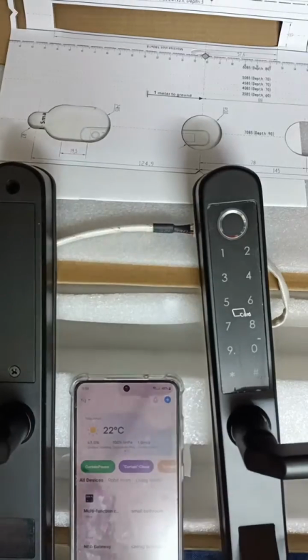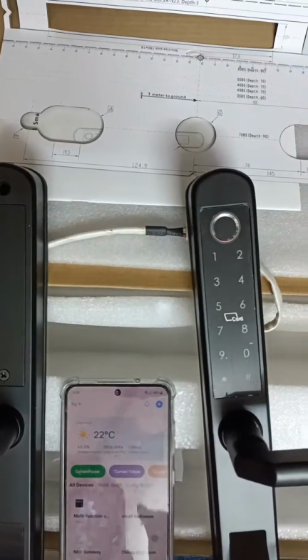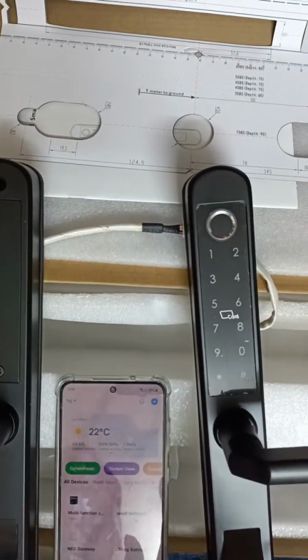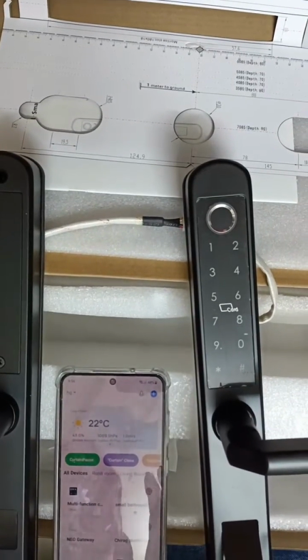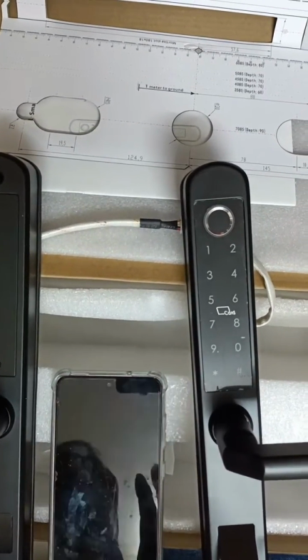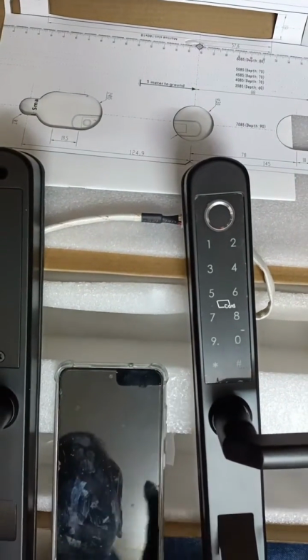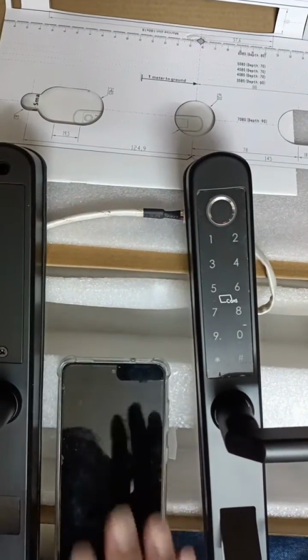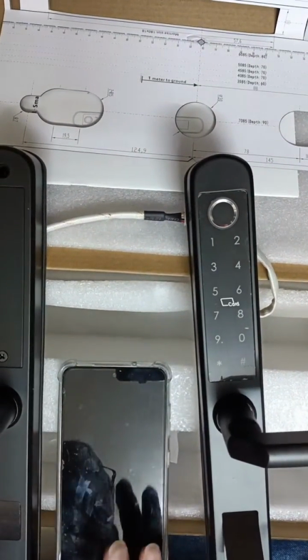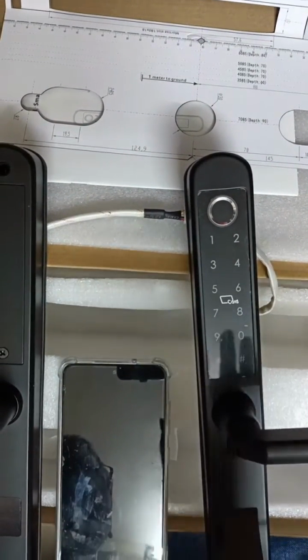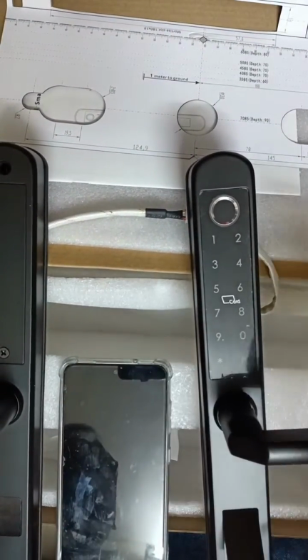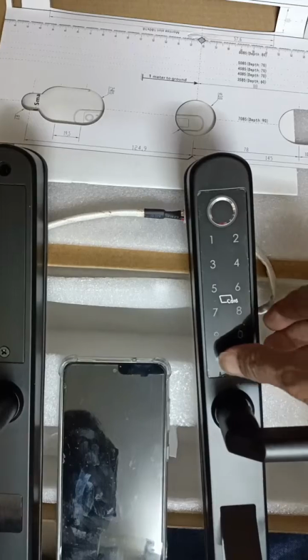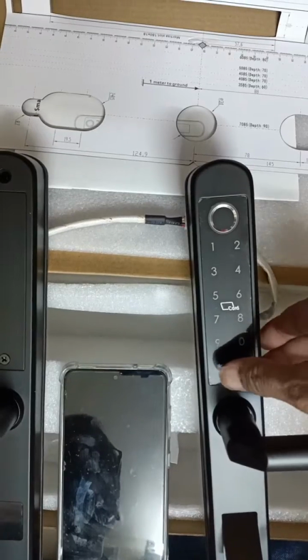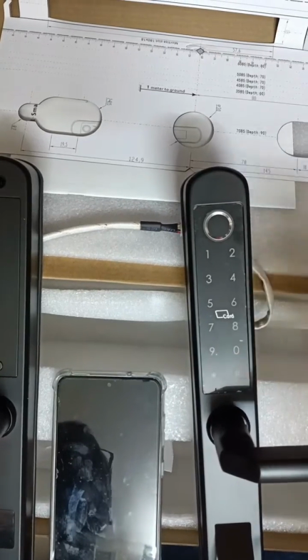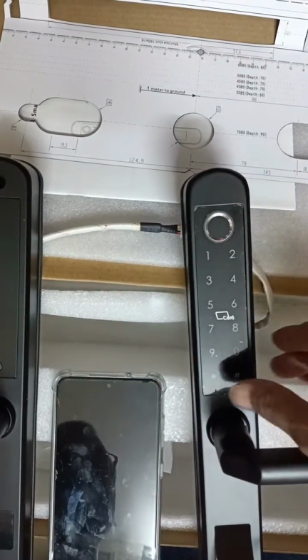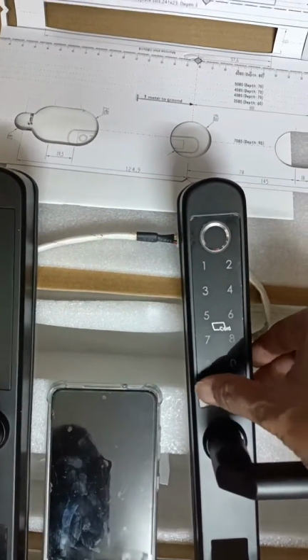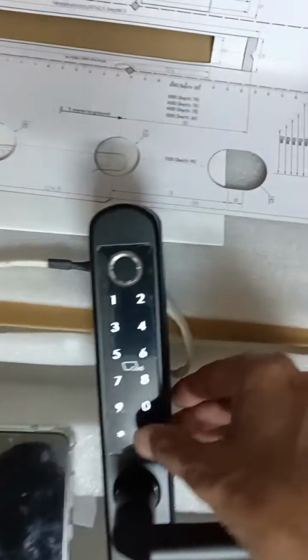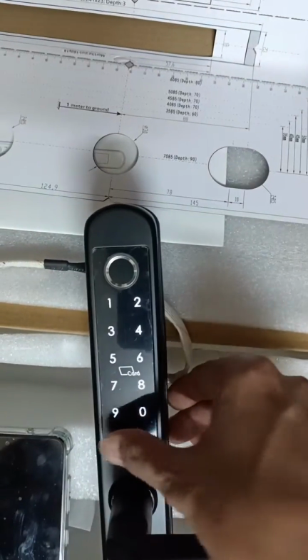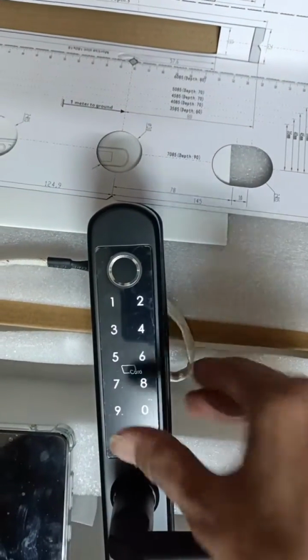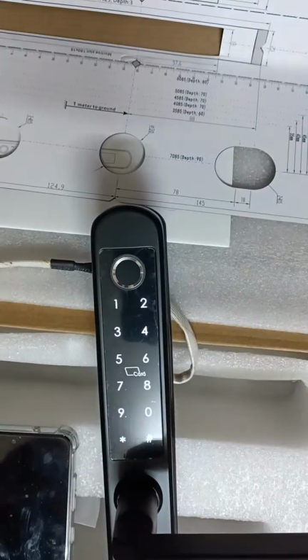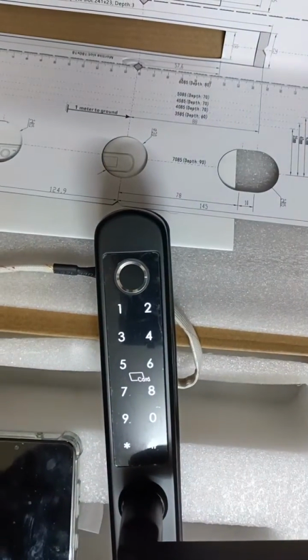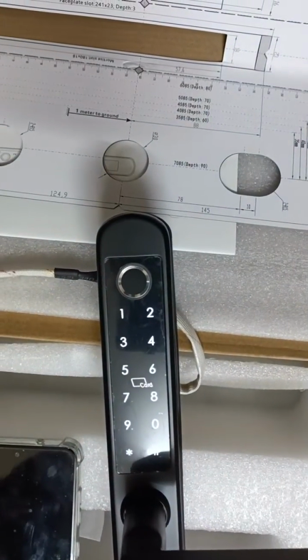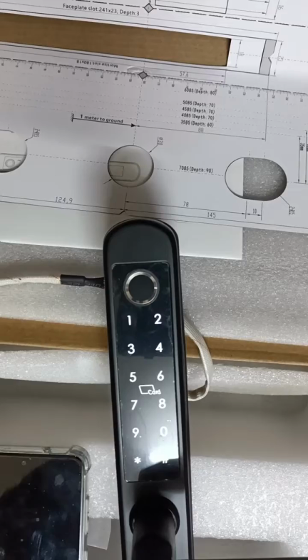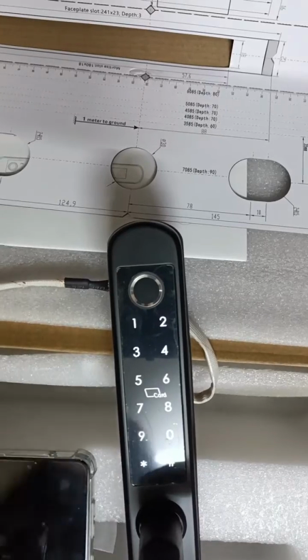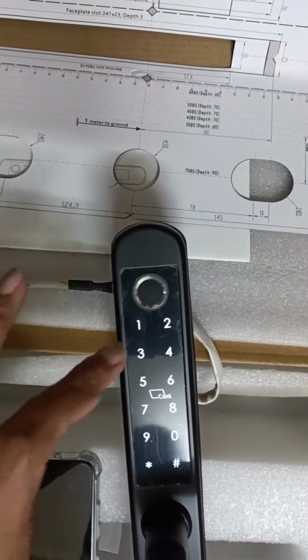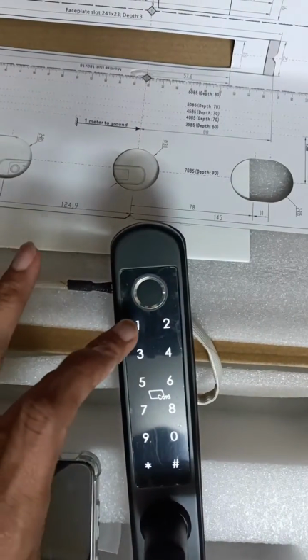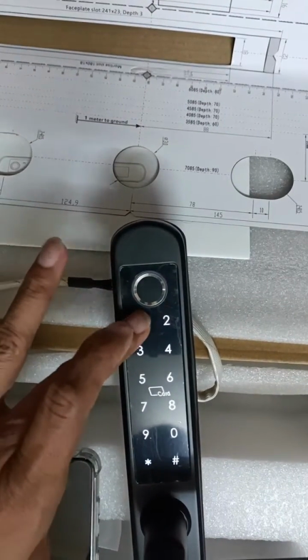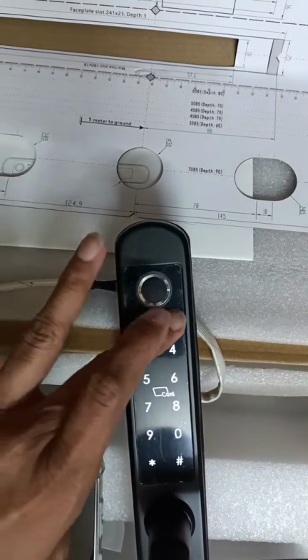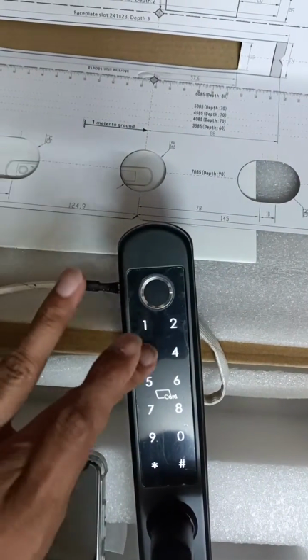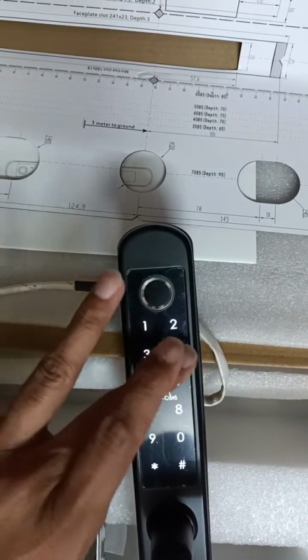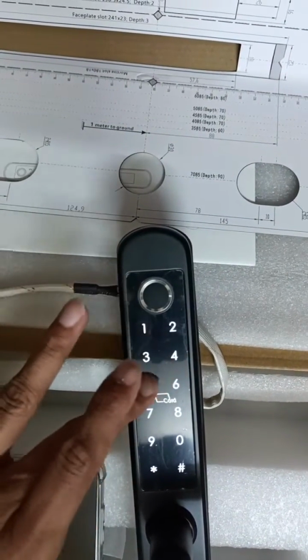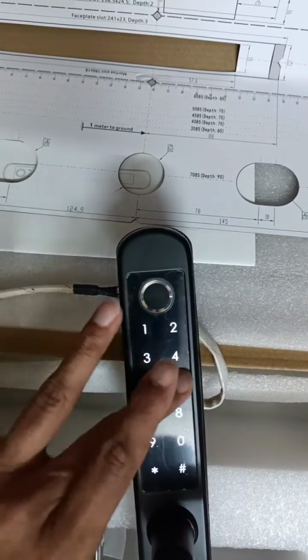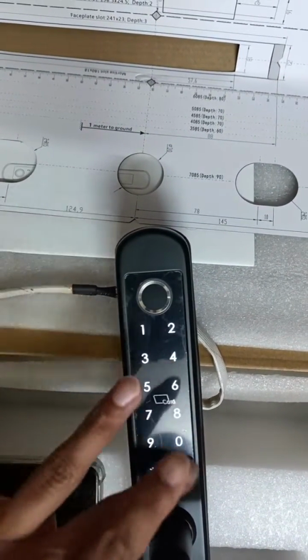I will tell you how to add fingerprint, password, and card in the application. In this lock, you have to press initially star hash, then one two three four five six hash.